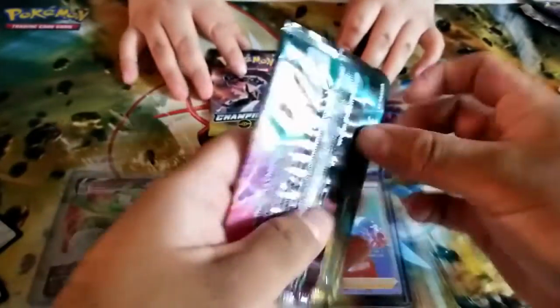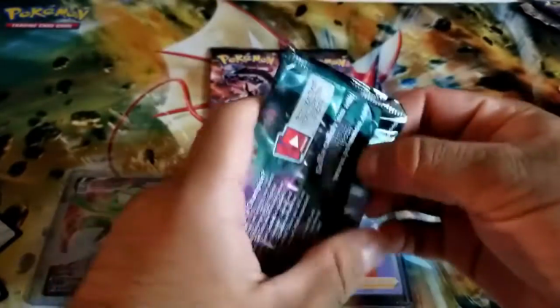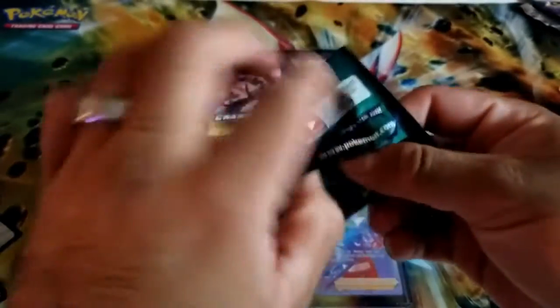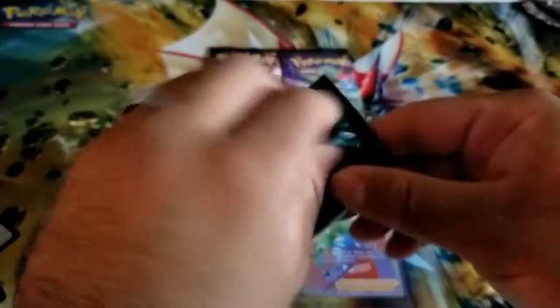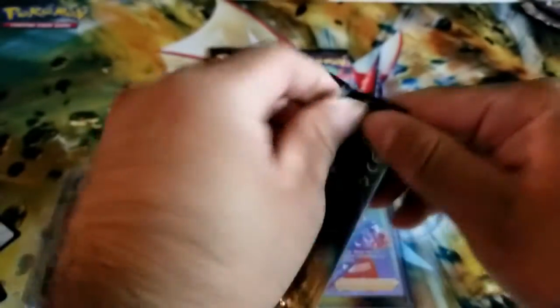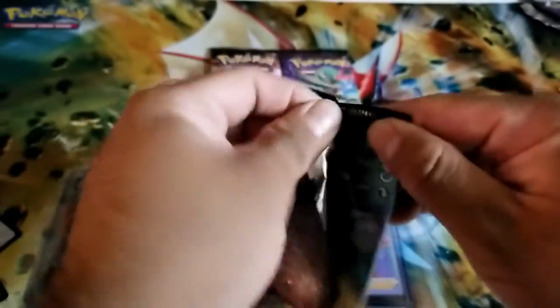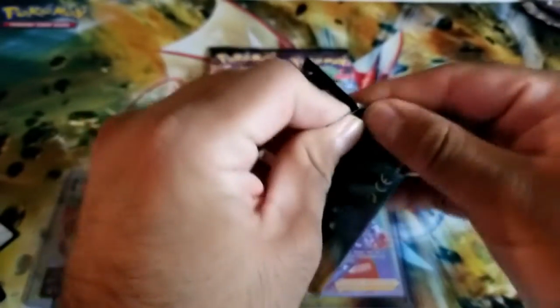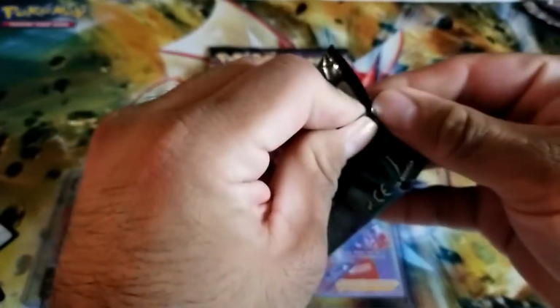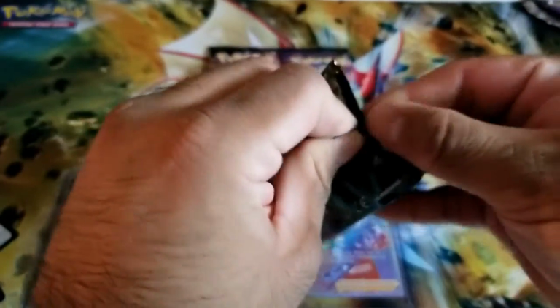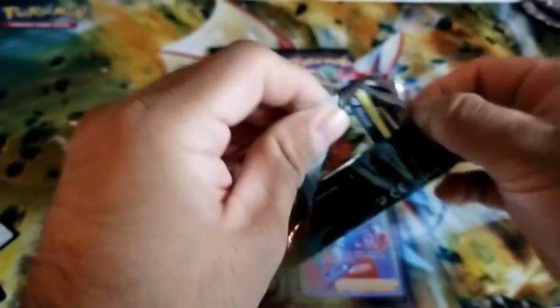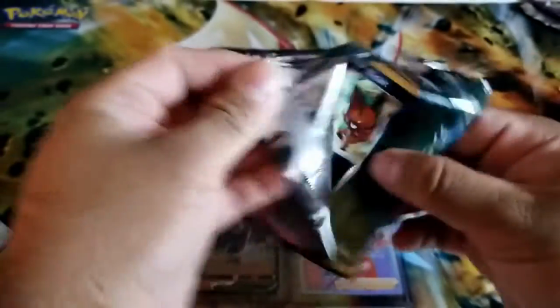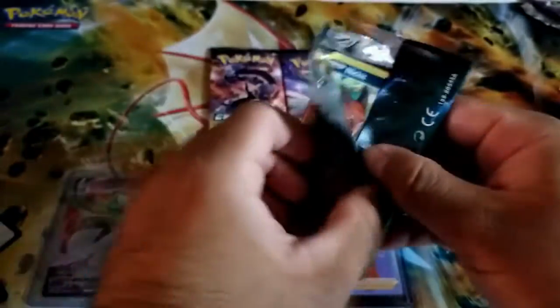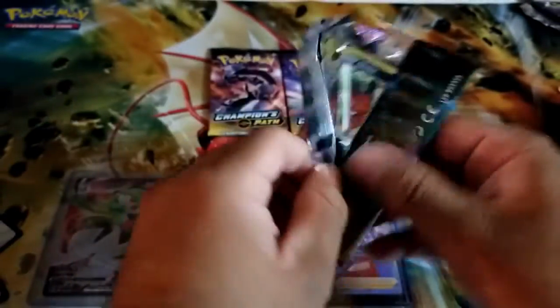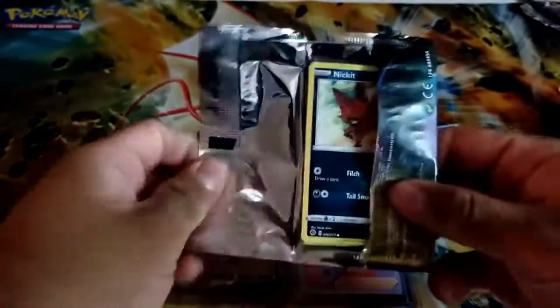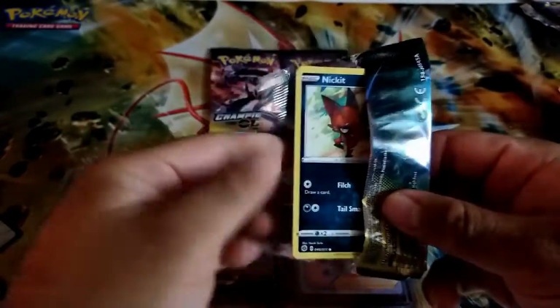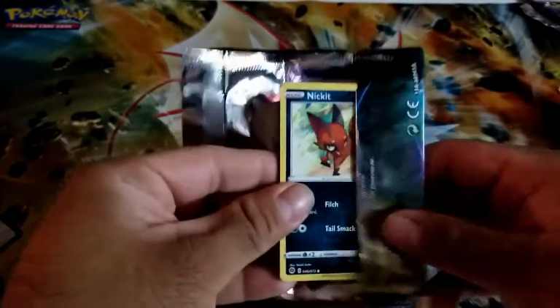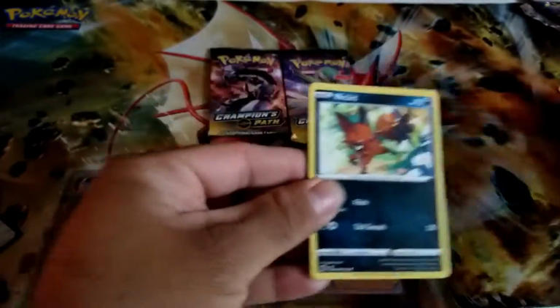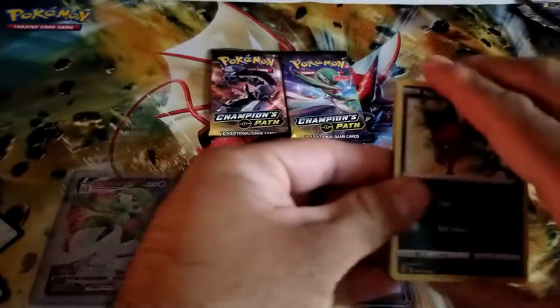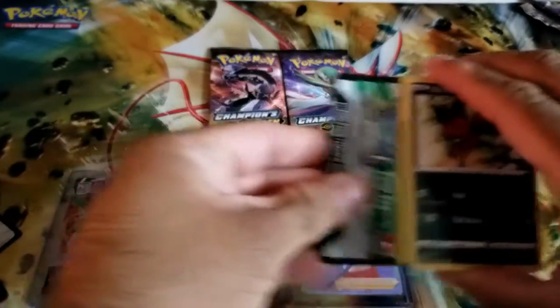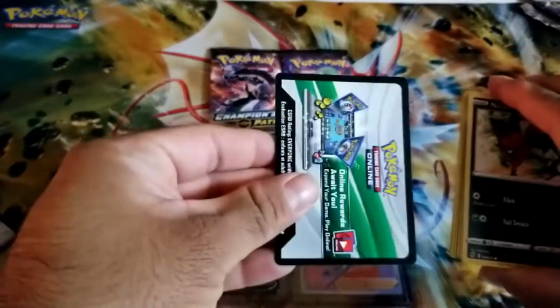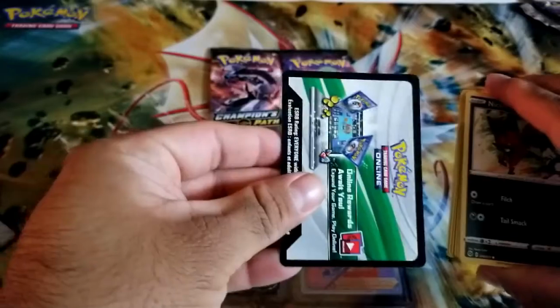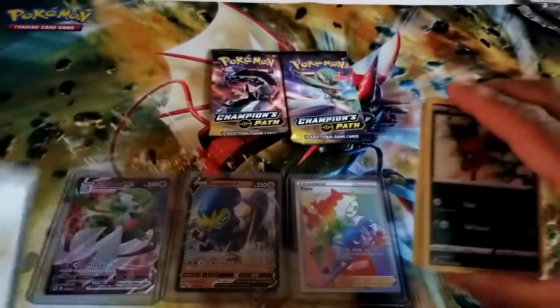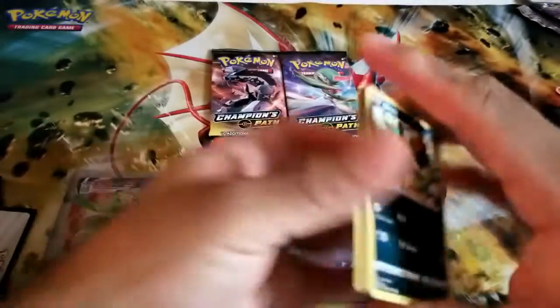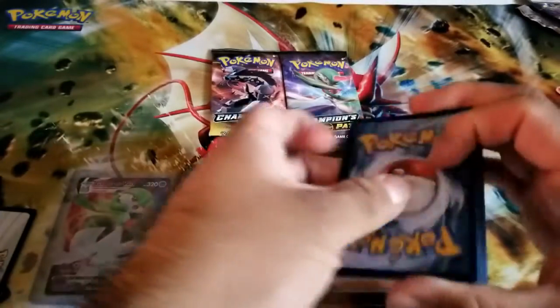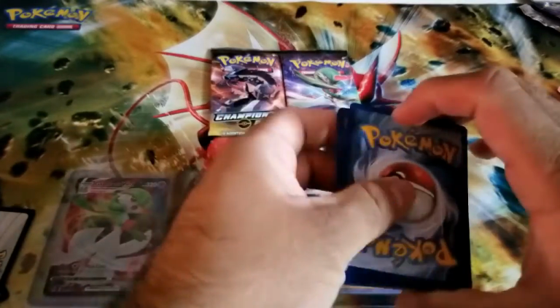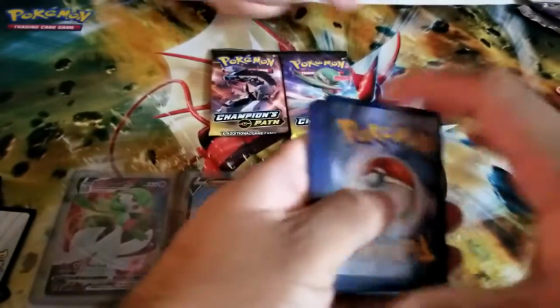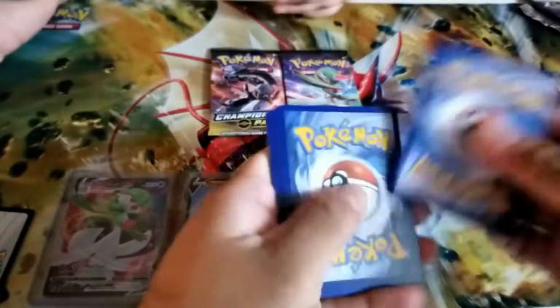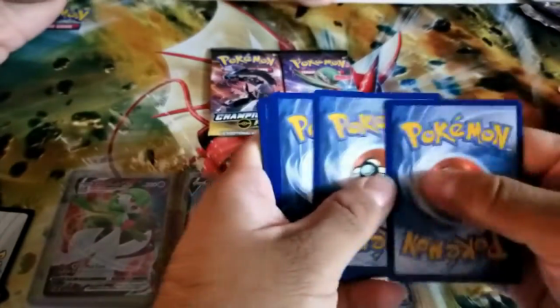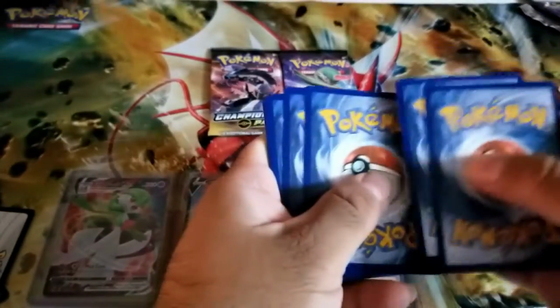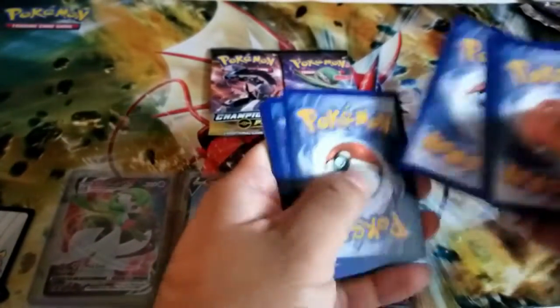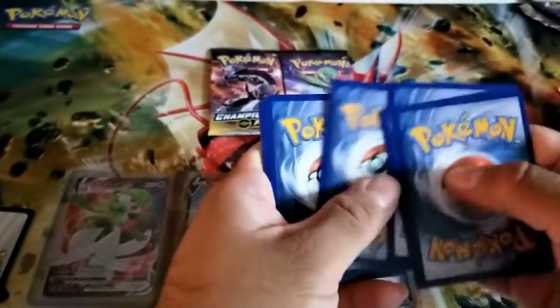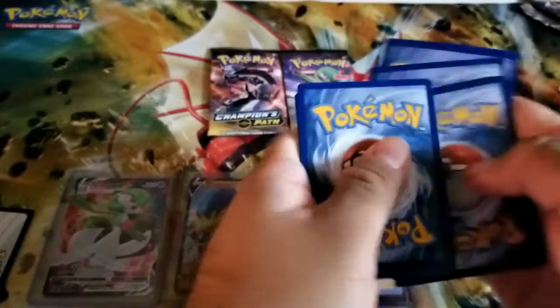That's what I get for jinxing myself. I not only jinxed myself but I also jinxed you. Oh look guys, it's a white code card — hence the pile of white code cards on the side. One, two, three, four.